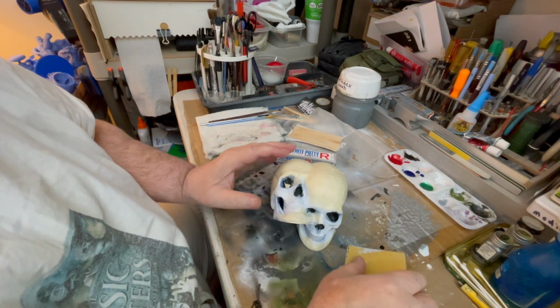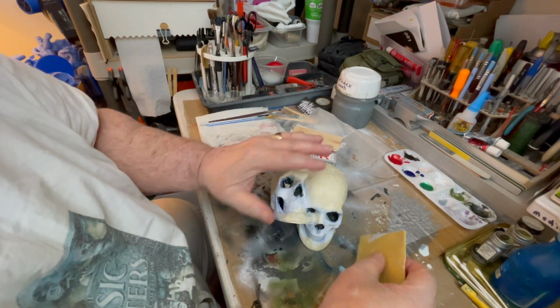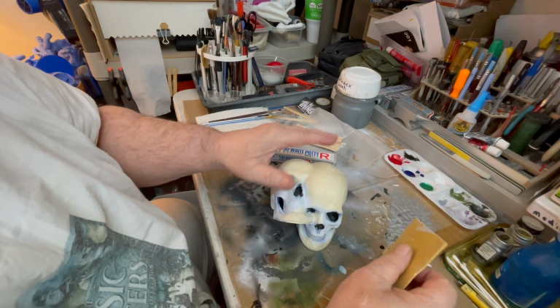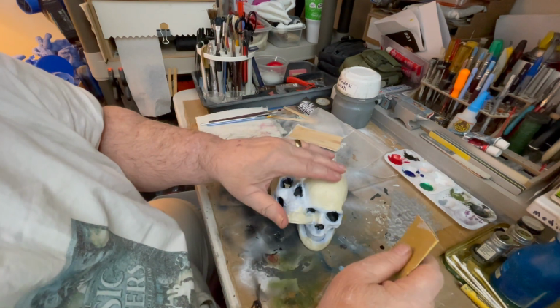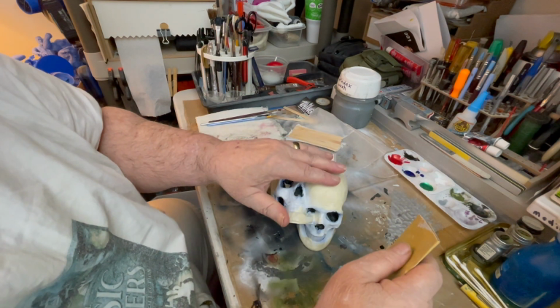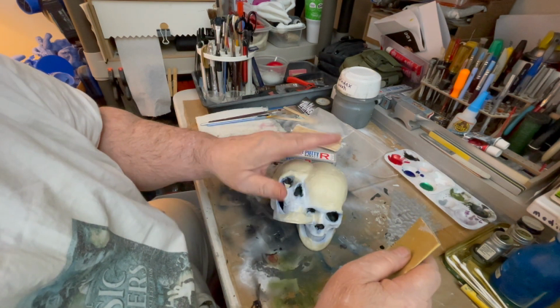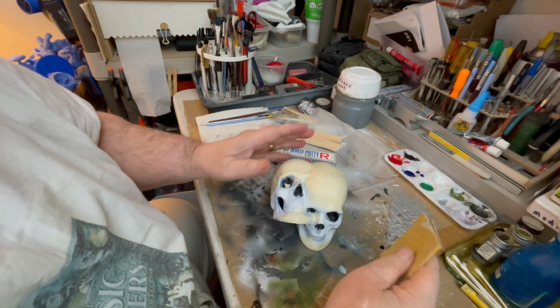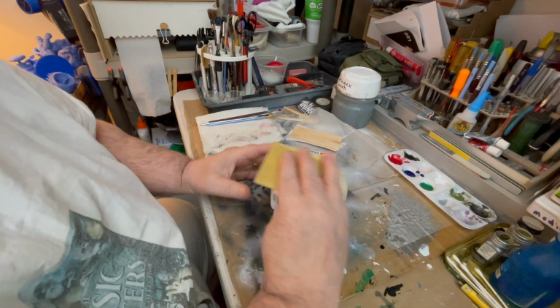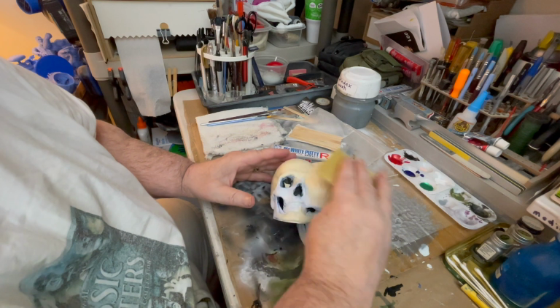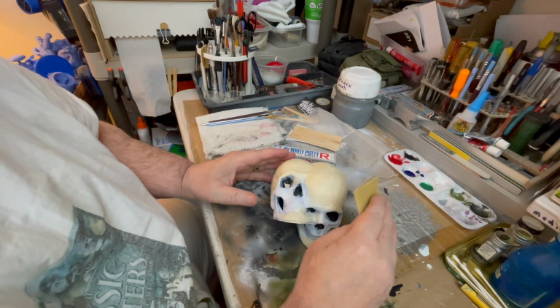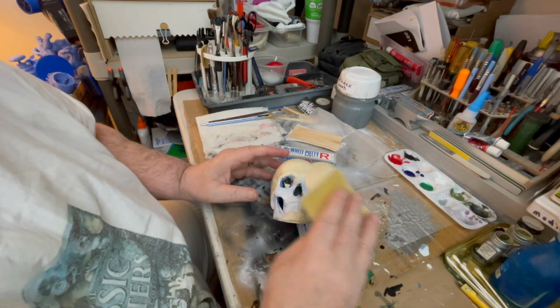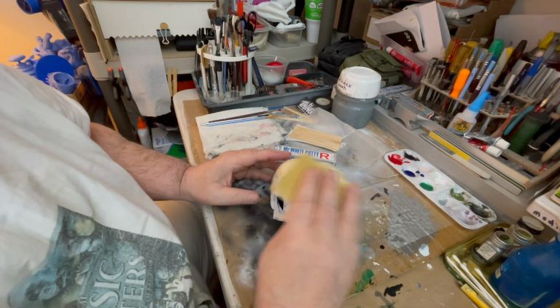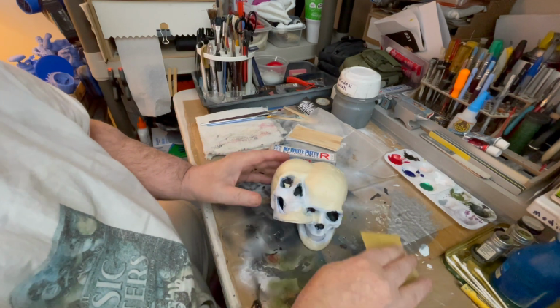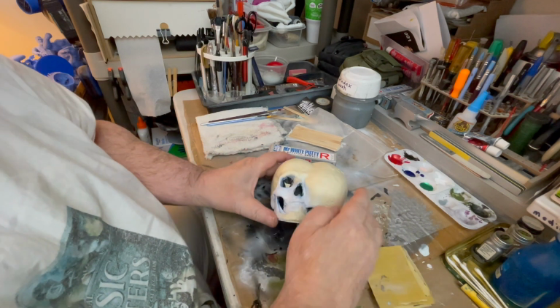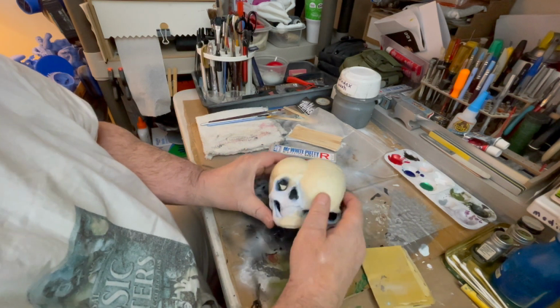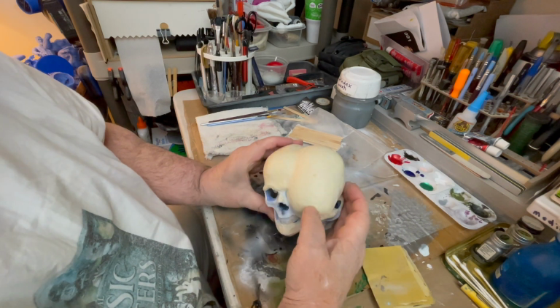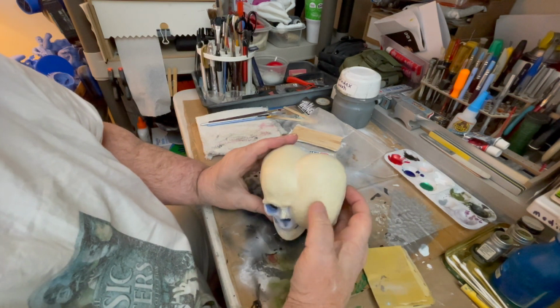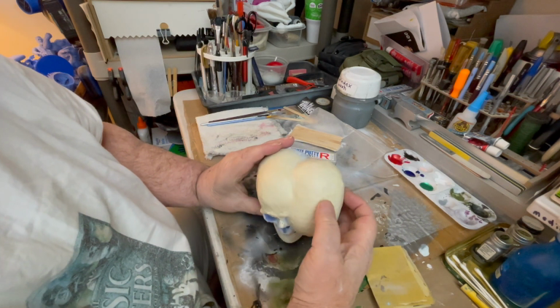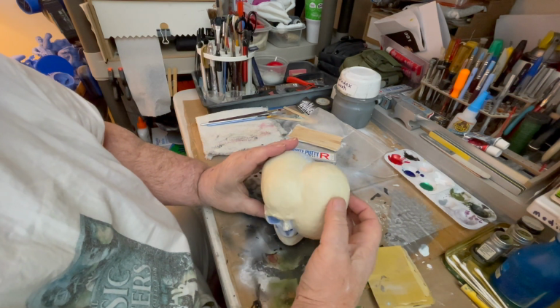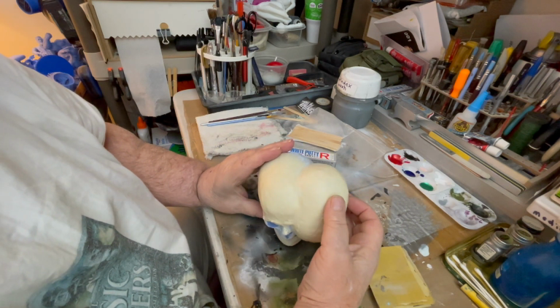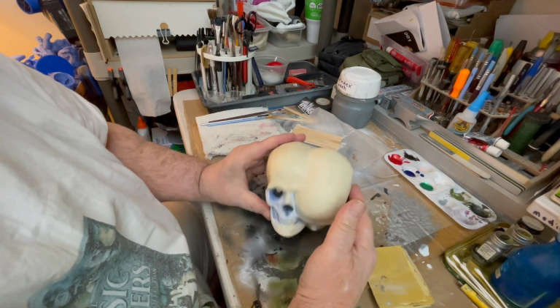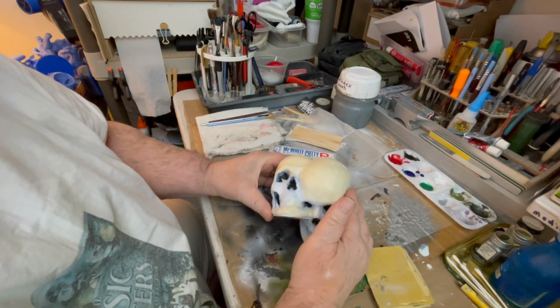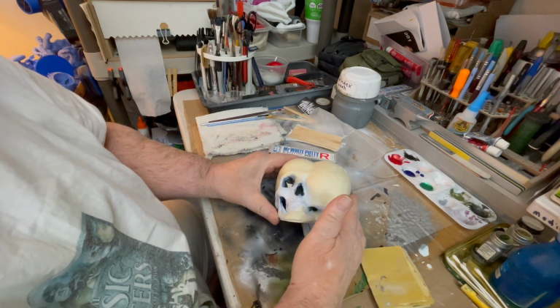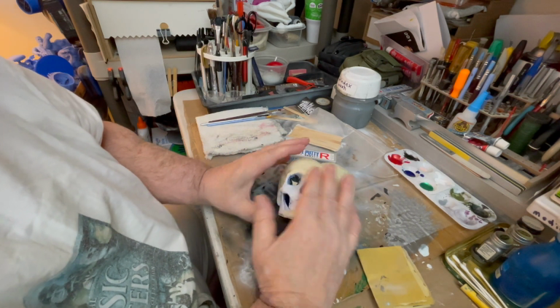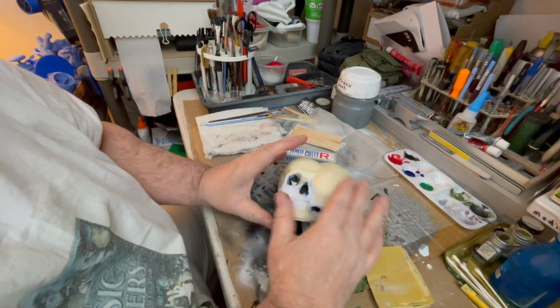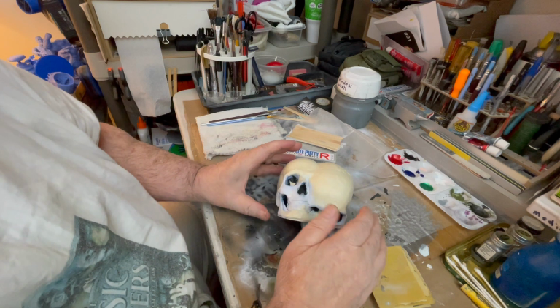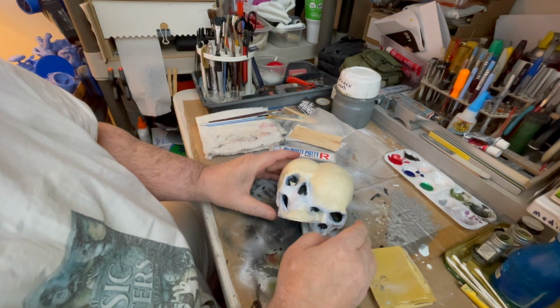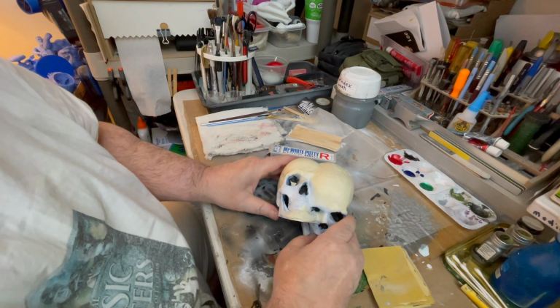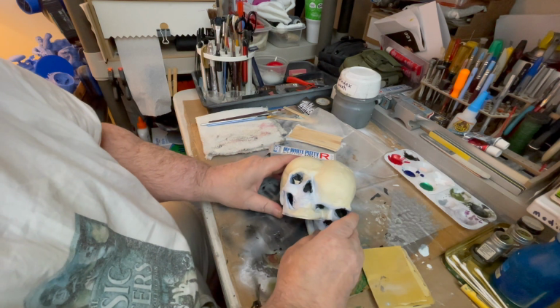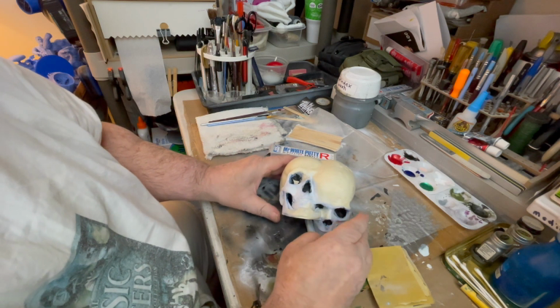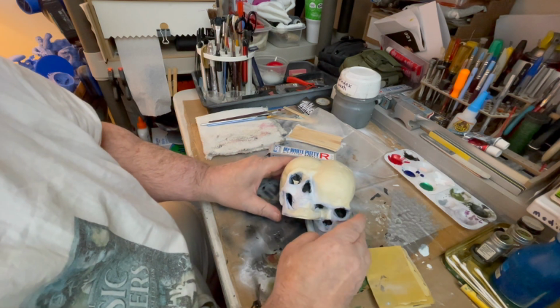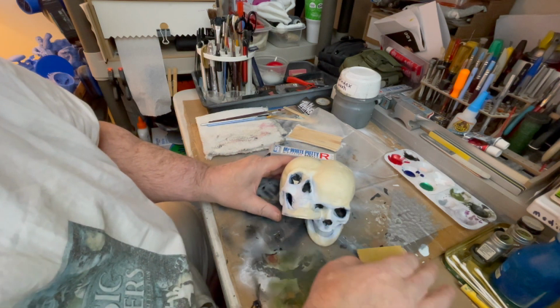Let it dry until it's really hard and then sand it. You can sand it smooth or leave imperfections, and then you can repaint. That's what I want to show you today.